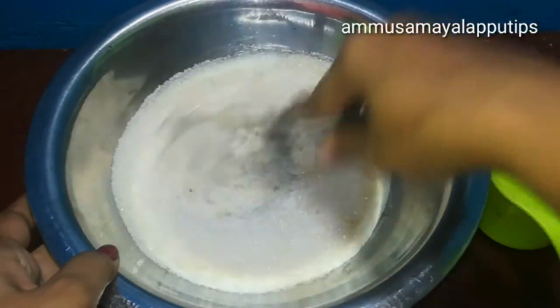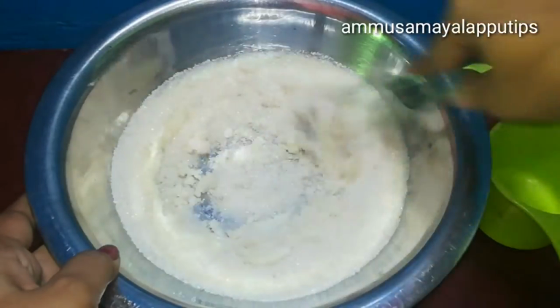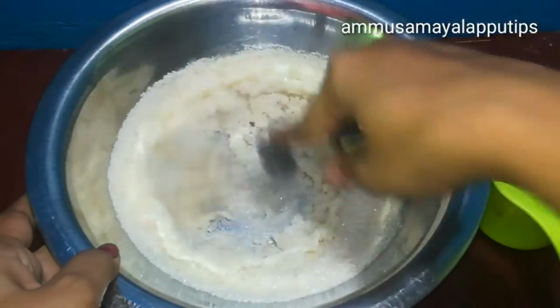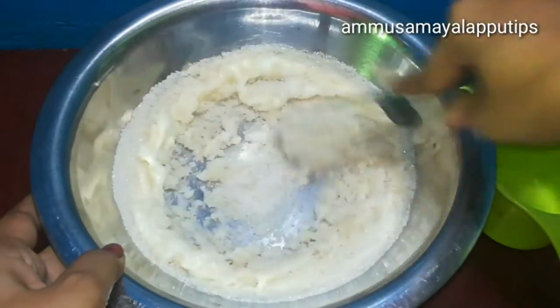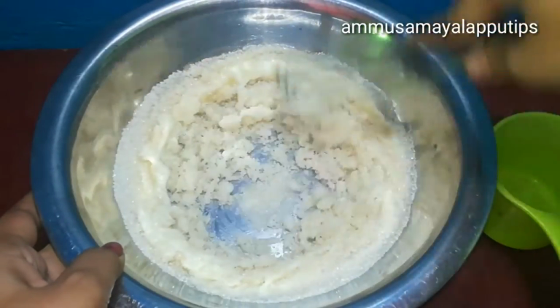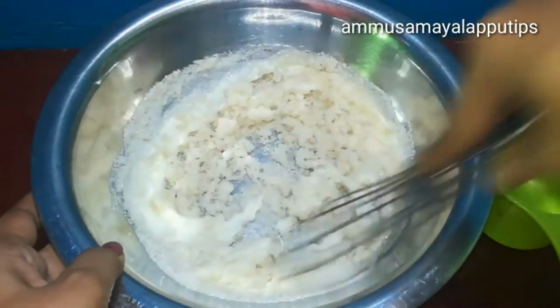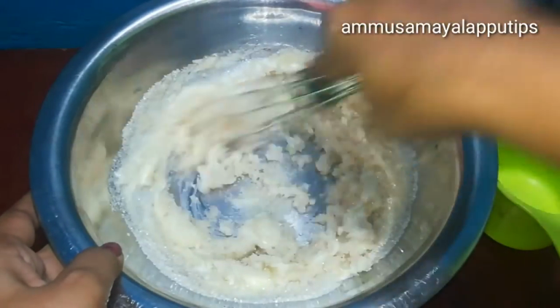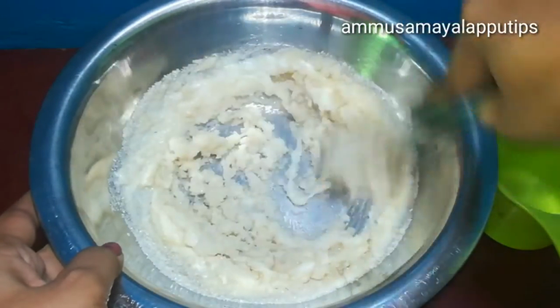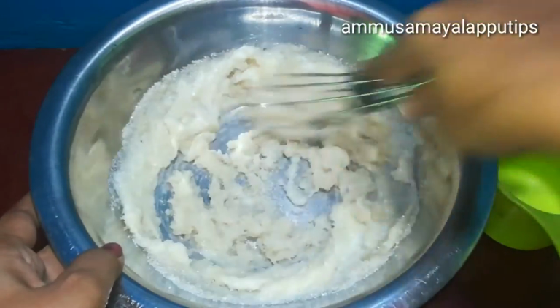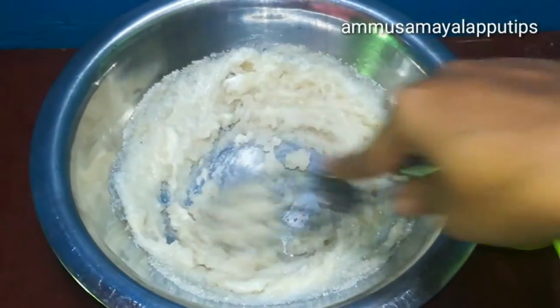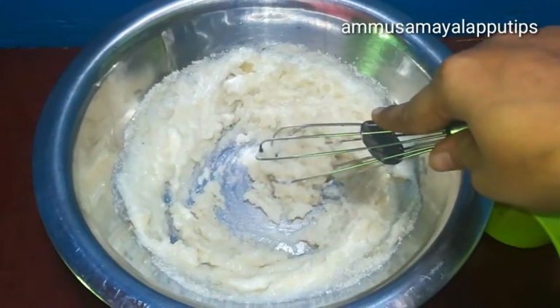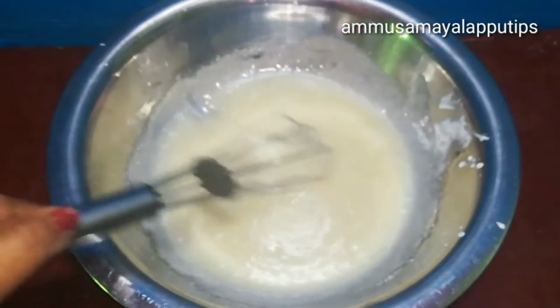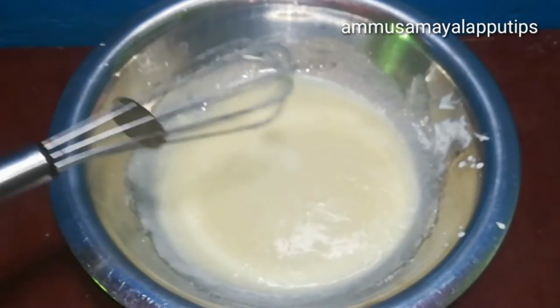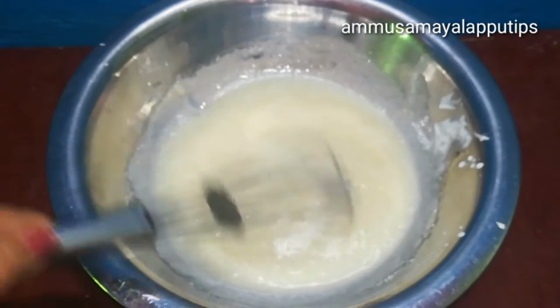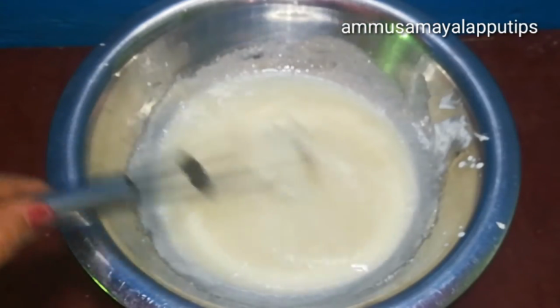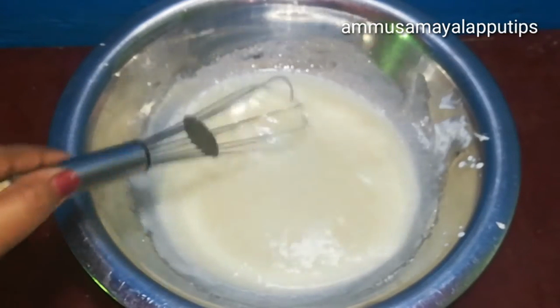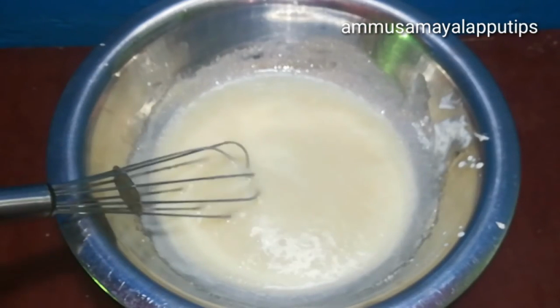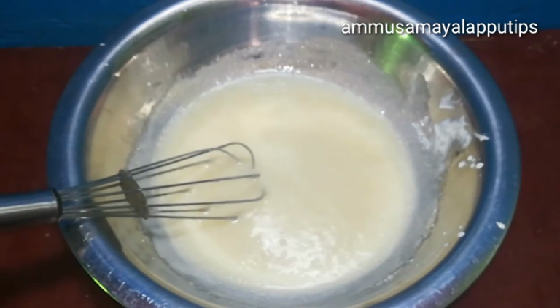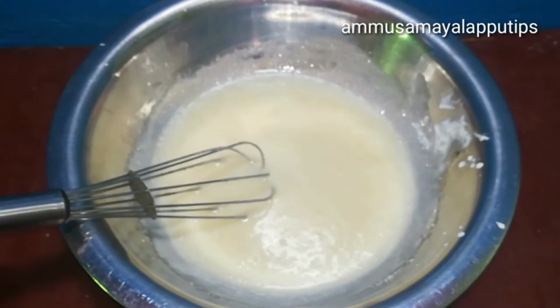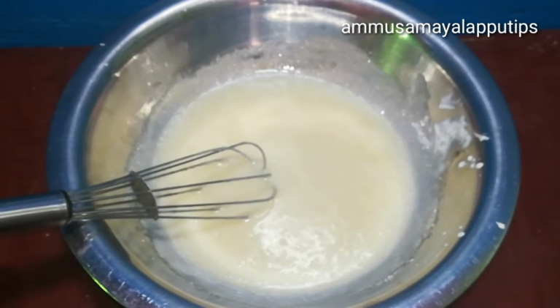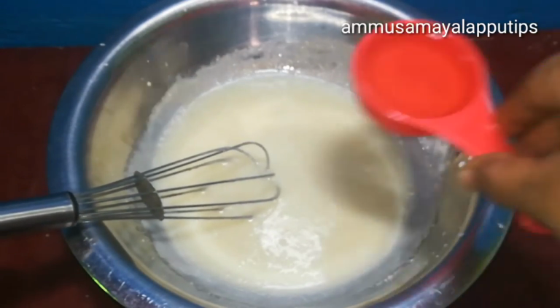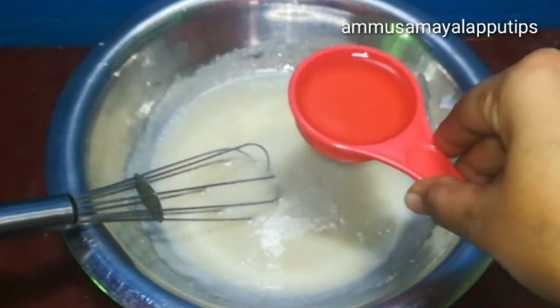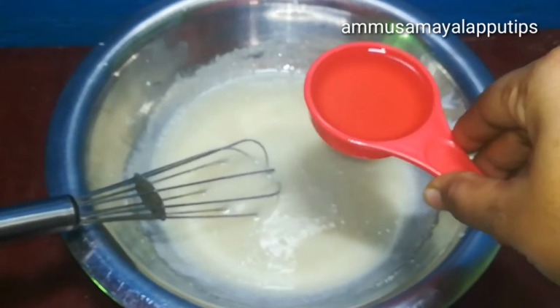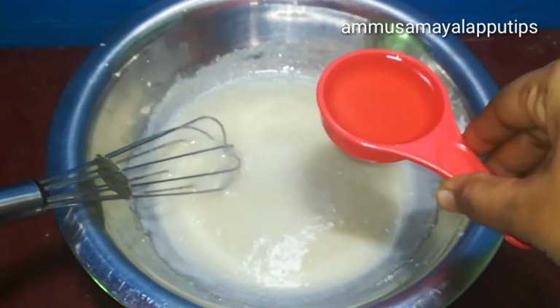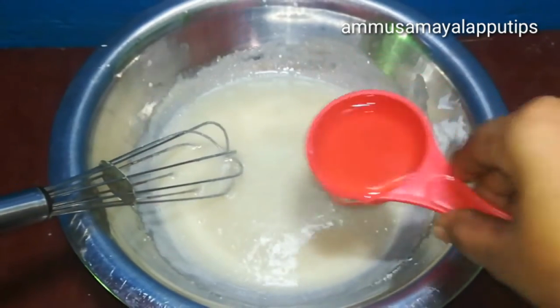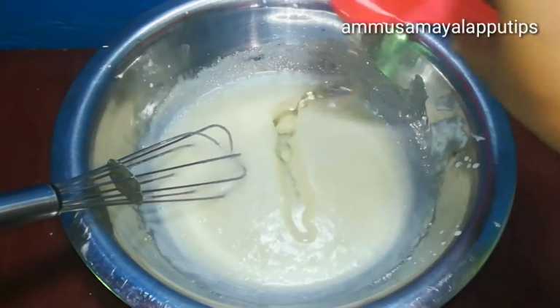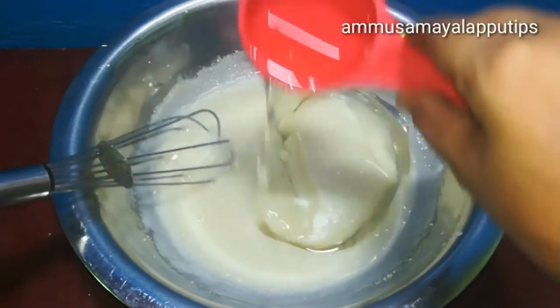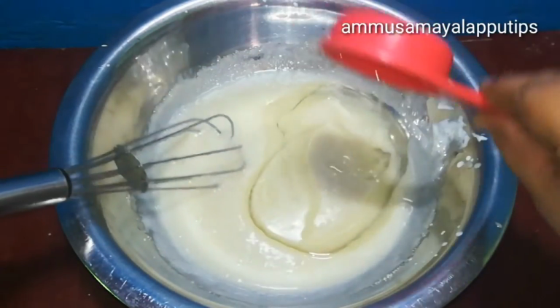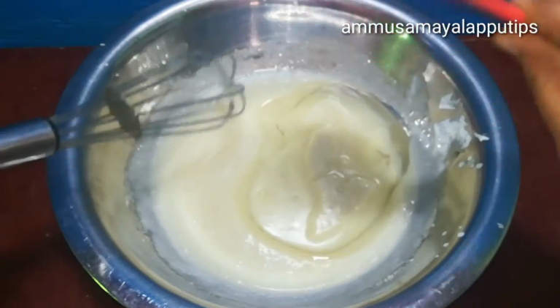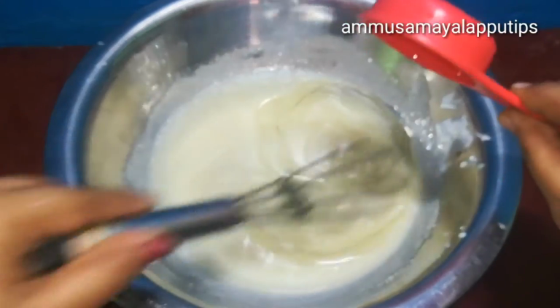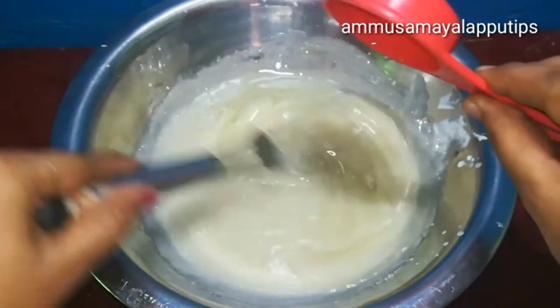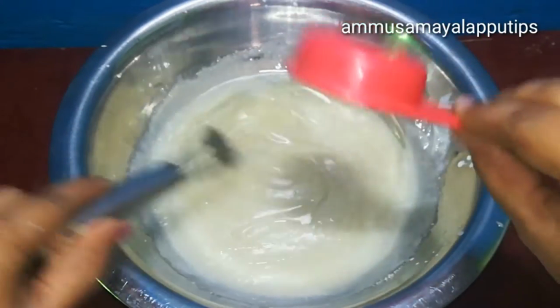Mix it well. Make sure you mix it well. Add the next ingredient in the package — half a cup of vegetable oil. You will use sunflower oil.